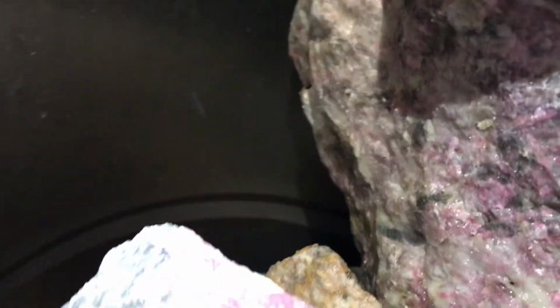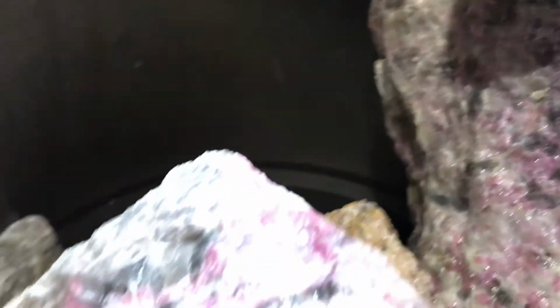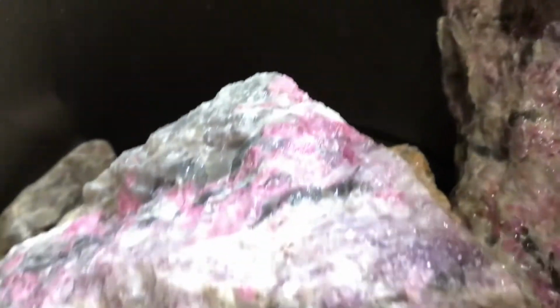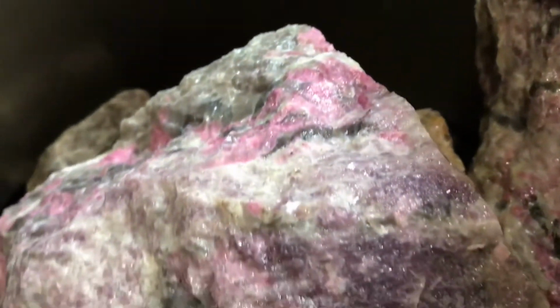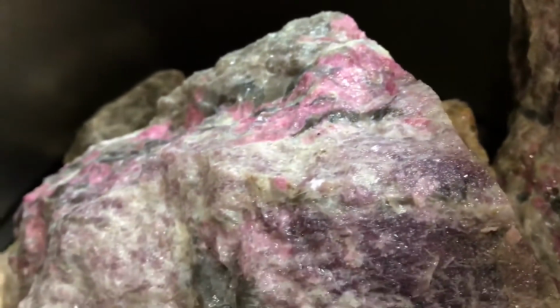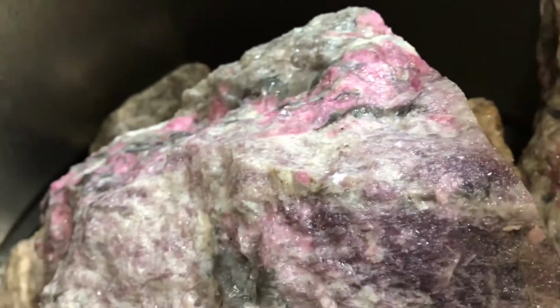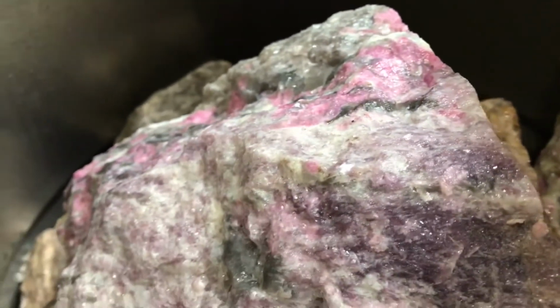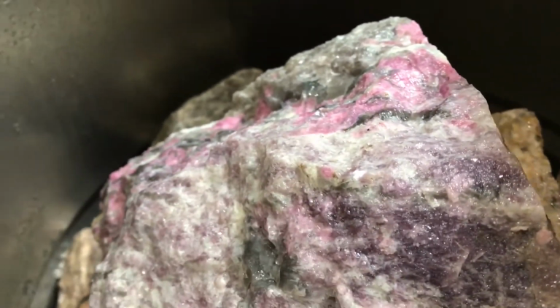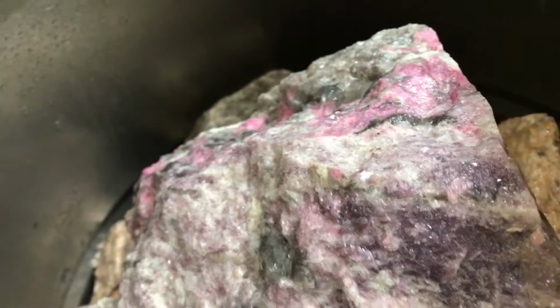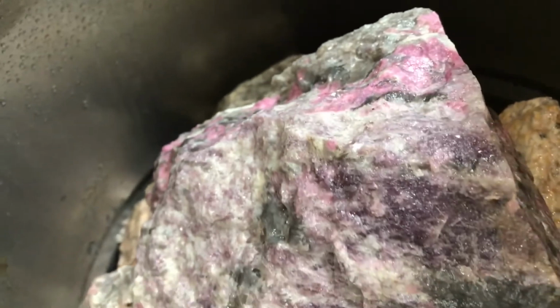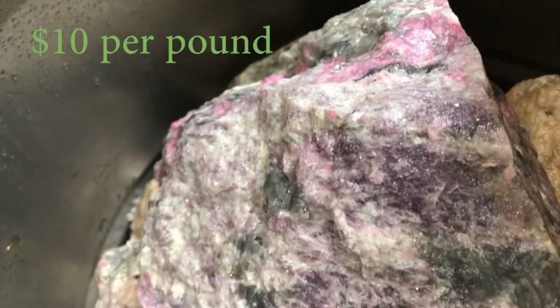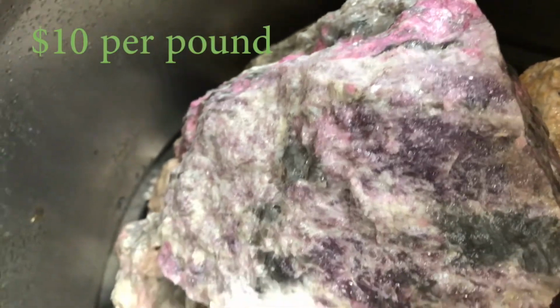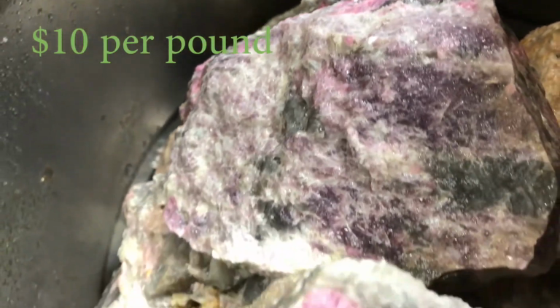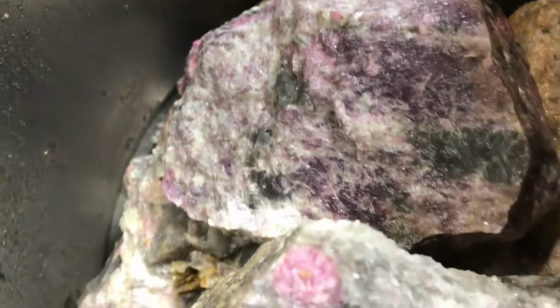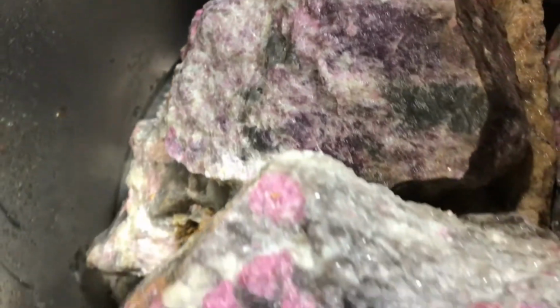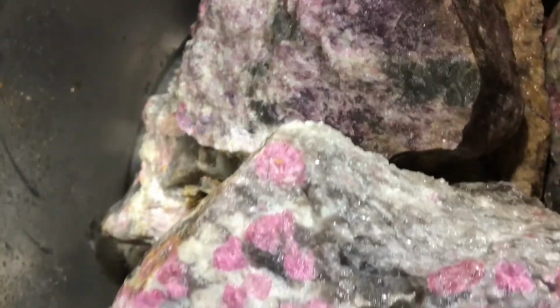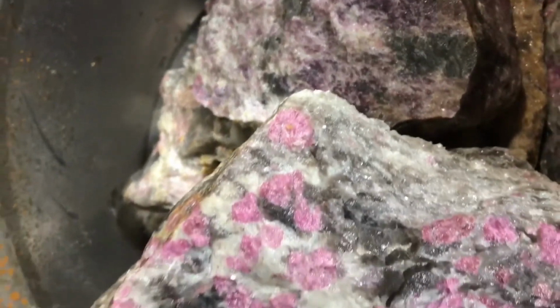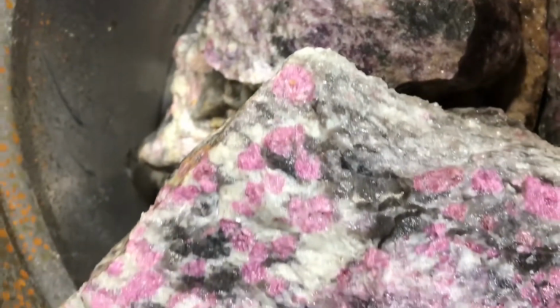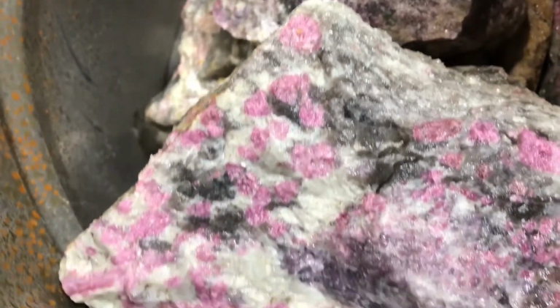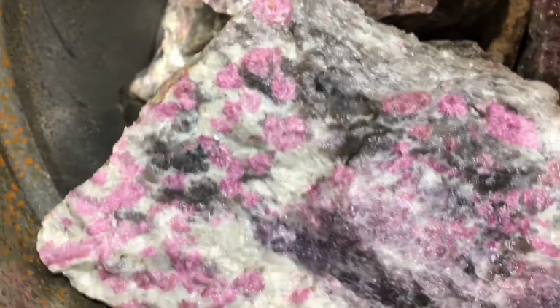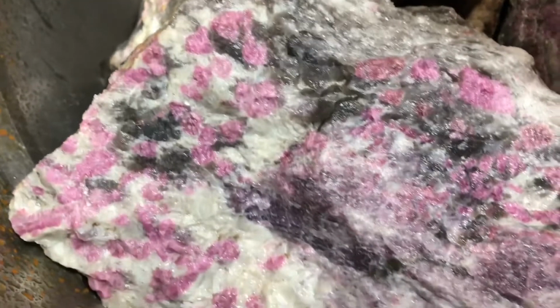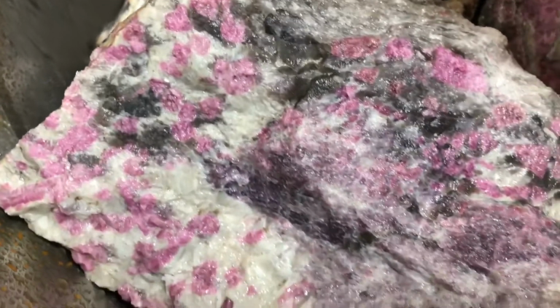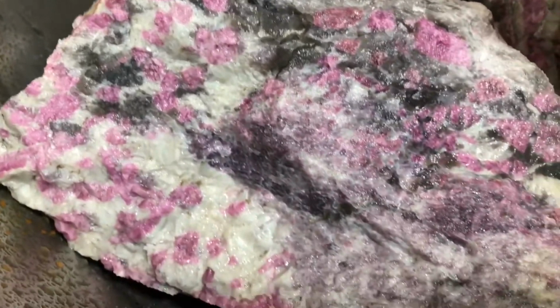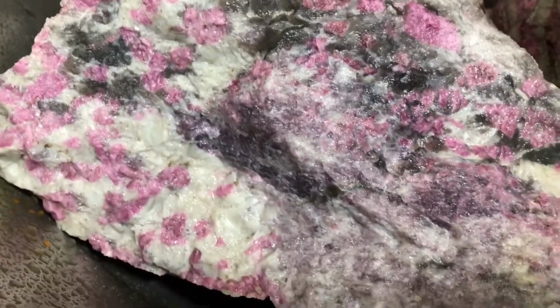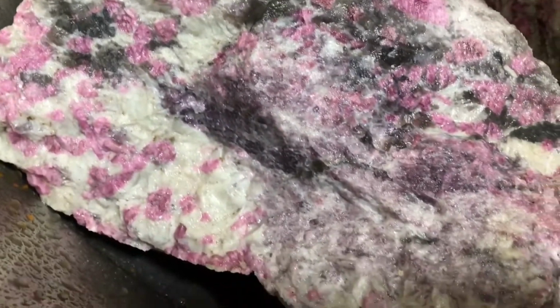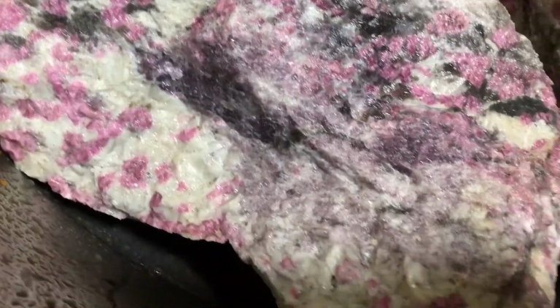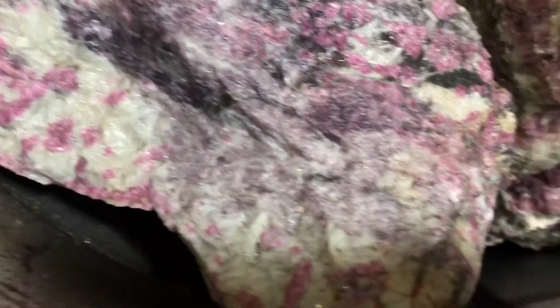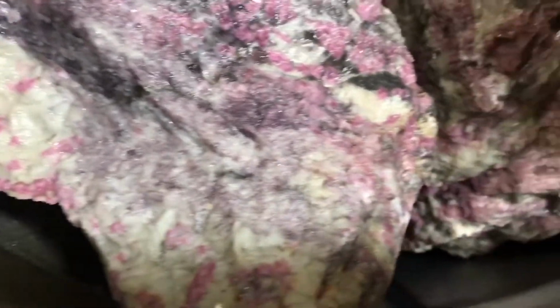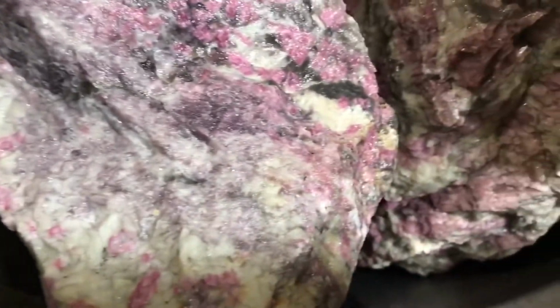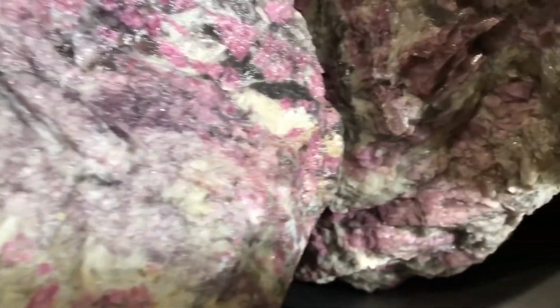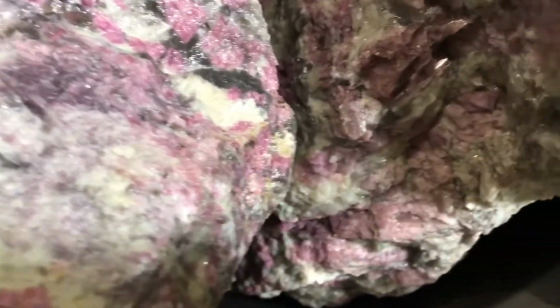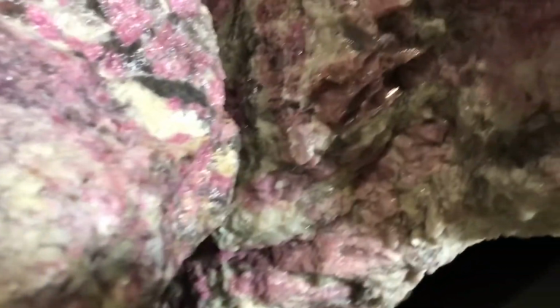Lots of pink tourmaline in some of these pieces. We're offering this at only ten dollars a pound, with 15% off through December 2nd at midnight for the Black Friday sale that we're doing right now.